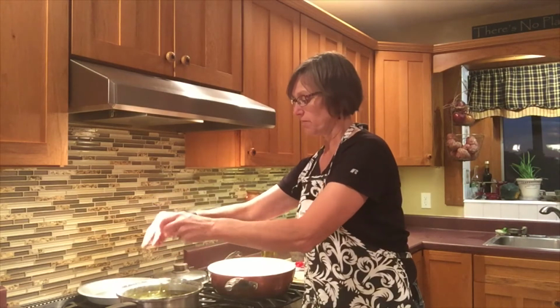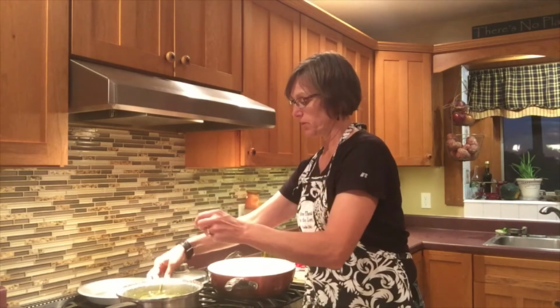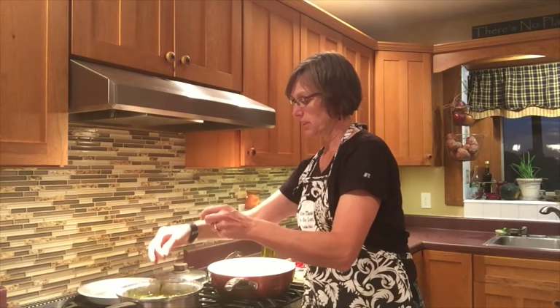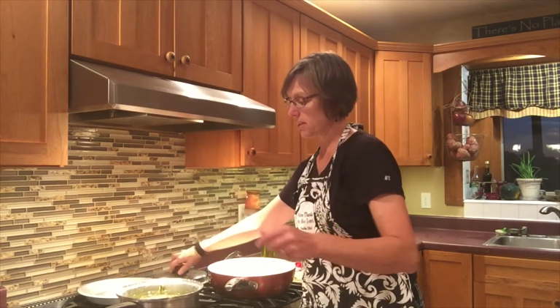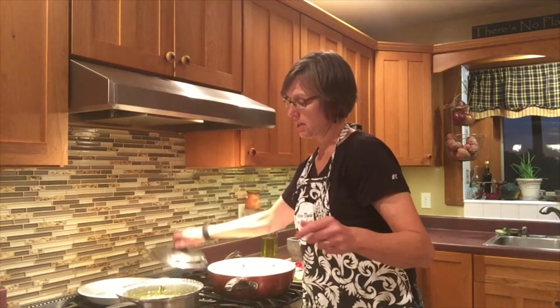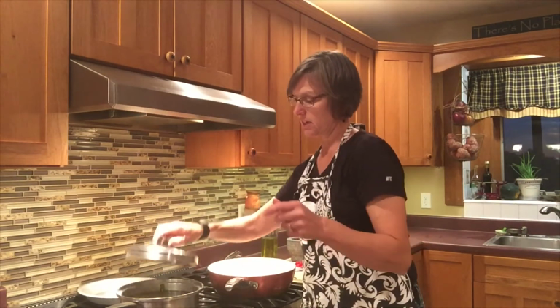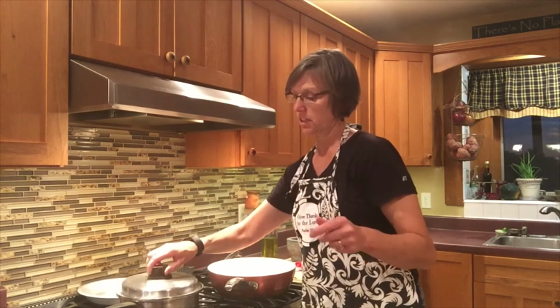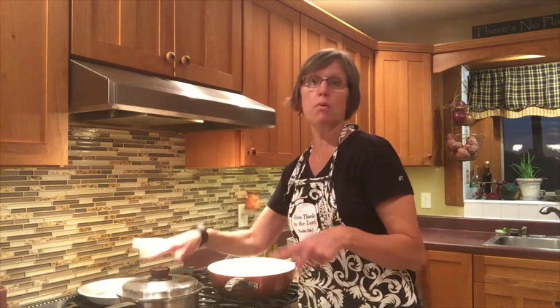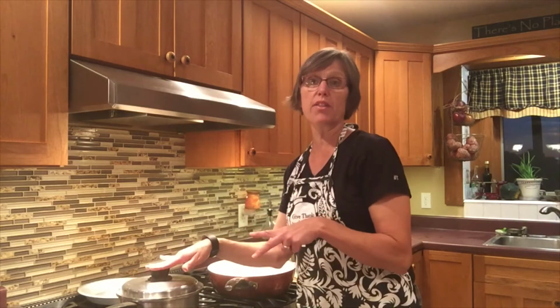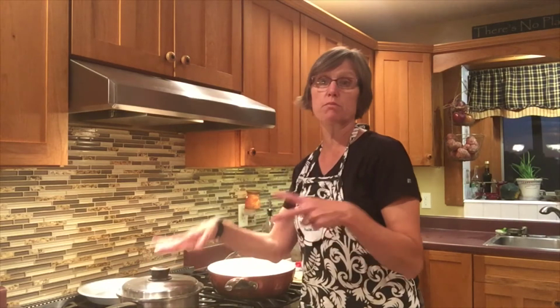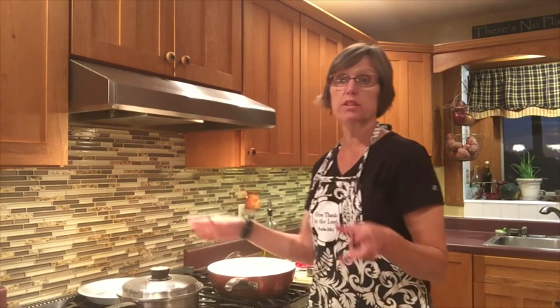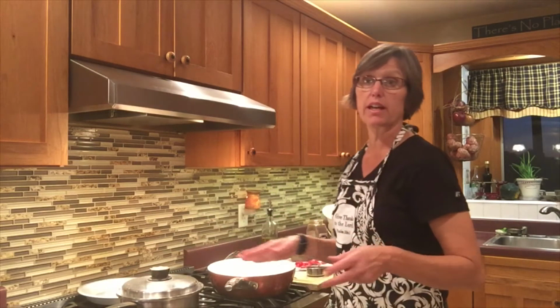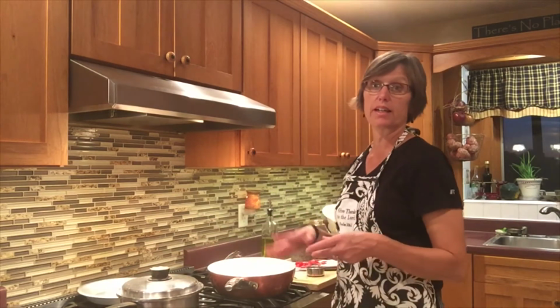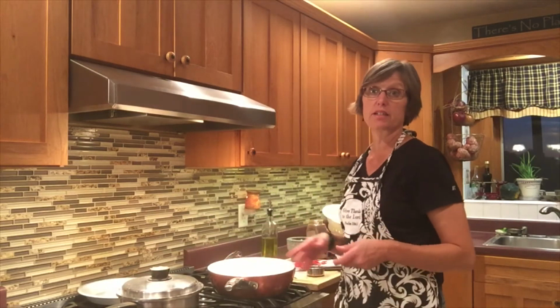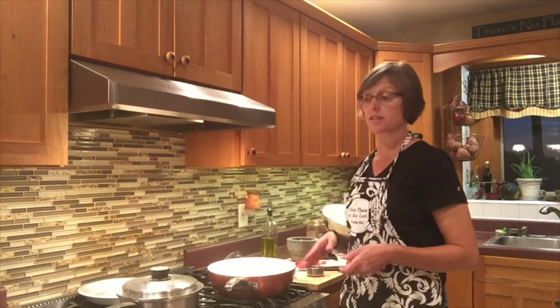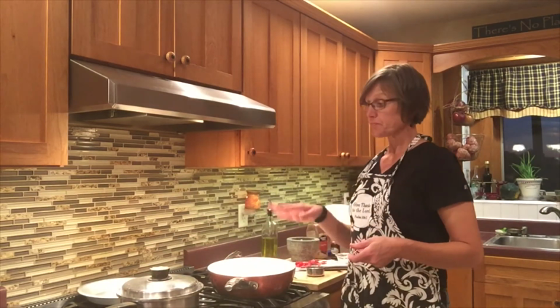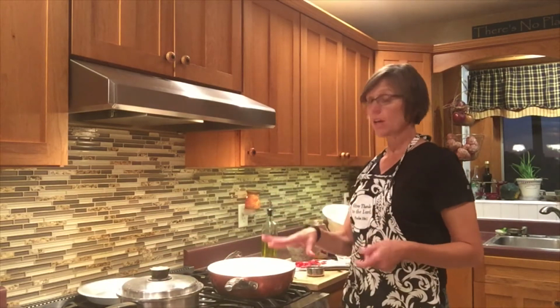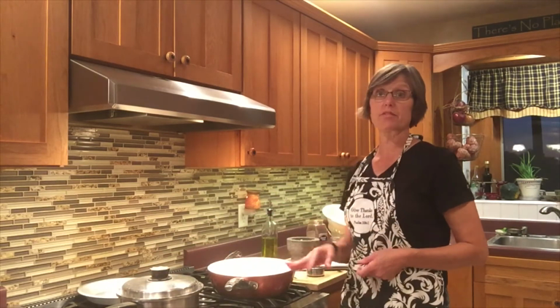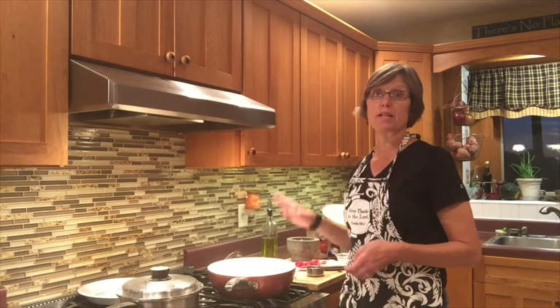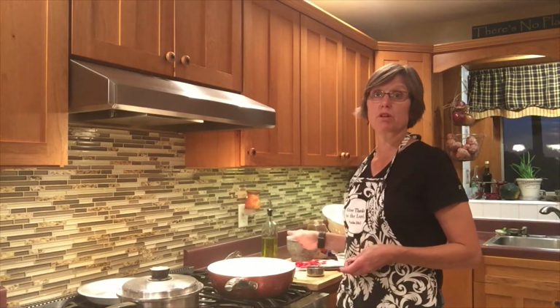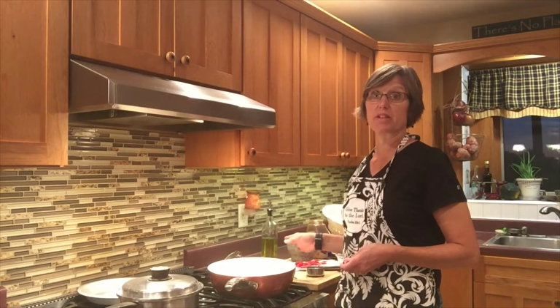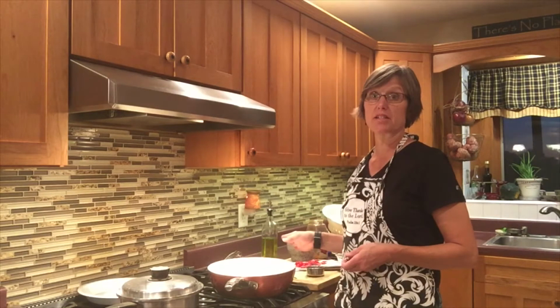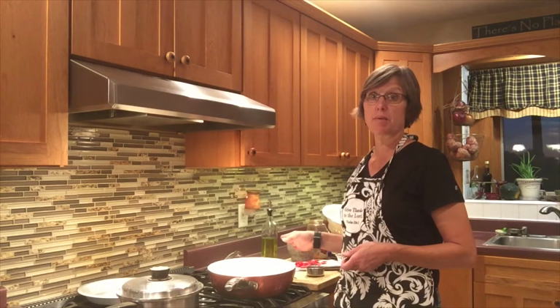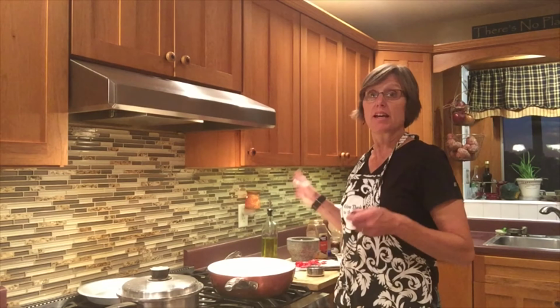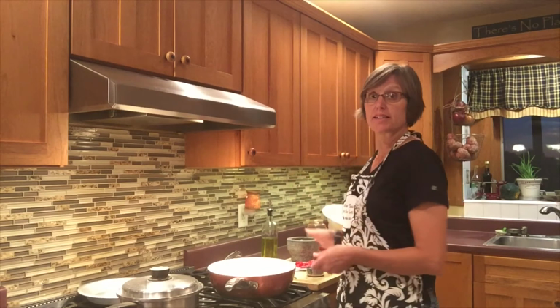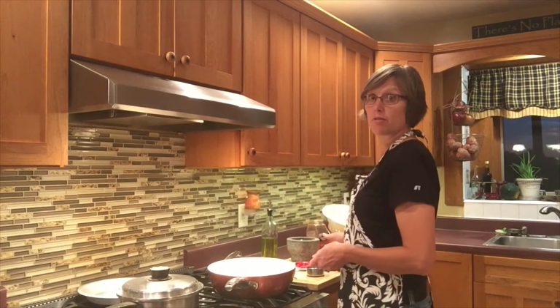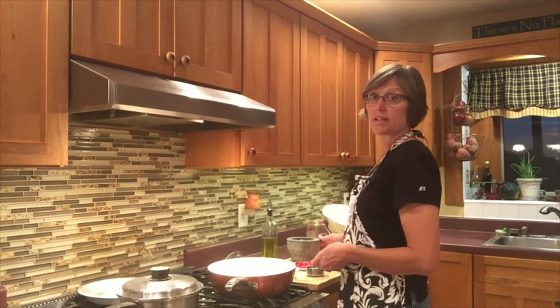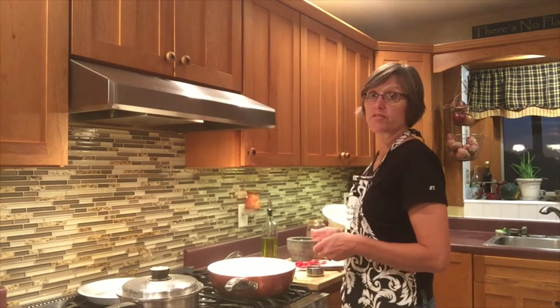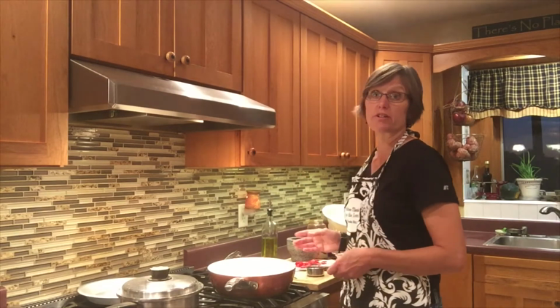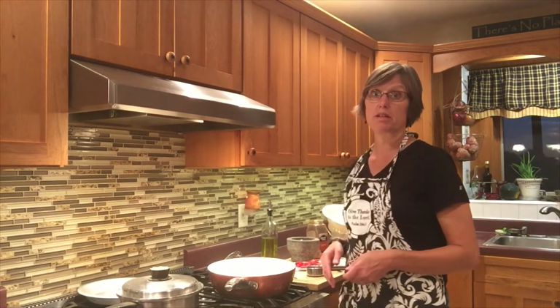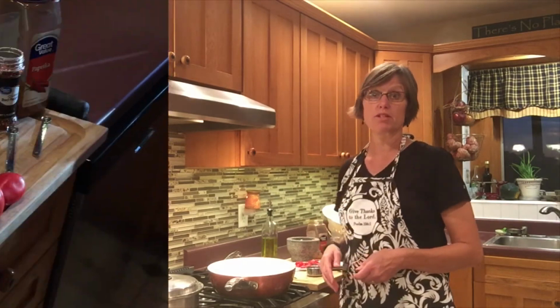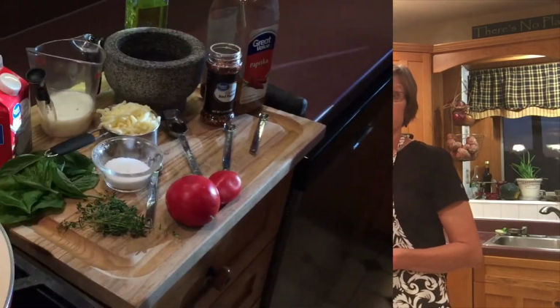The other half — I have instructions on that video on how to freeze them and save them for another day. I'm putting a lid onto this until it gets to a boil, then I'll remove the lid and let it cook for five minutes. Now we'll be moving on to the saucepan.